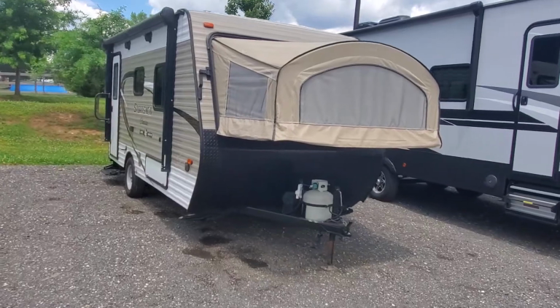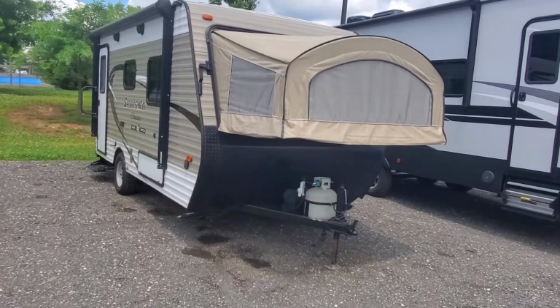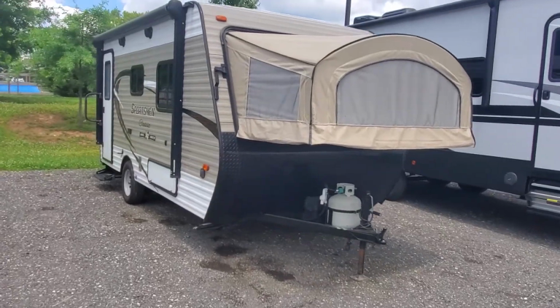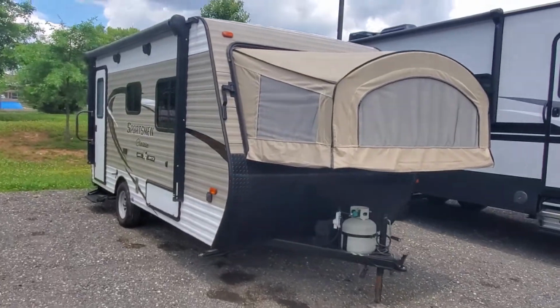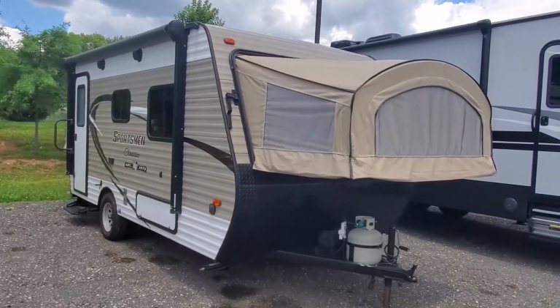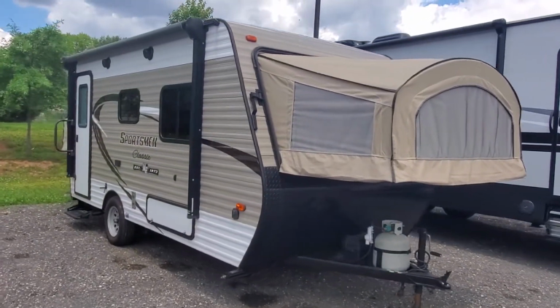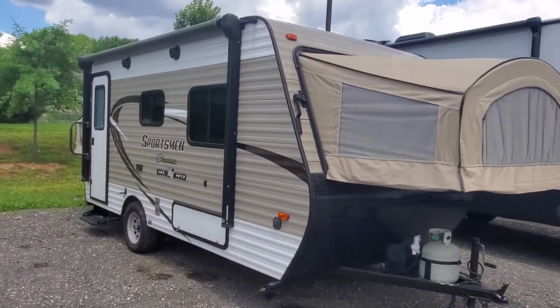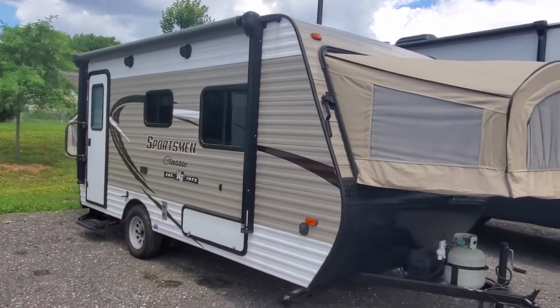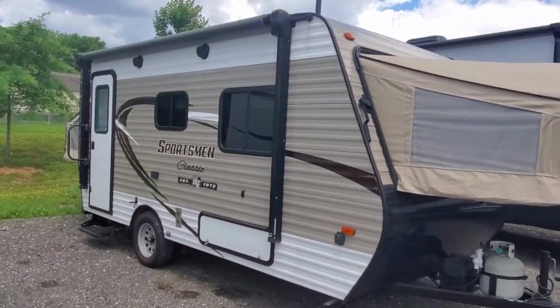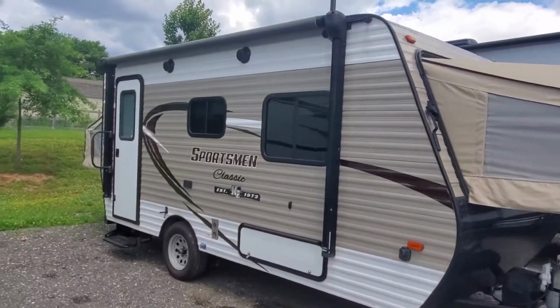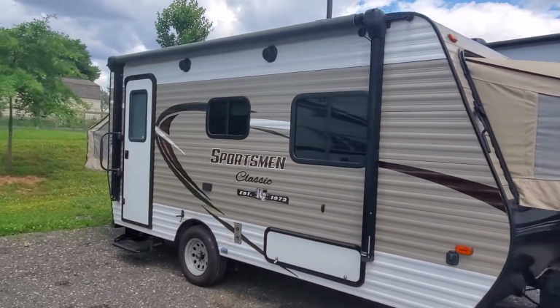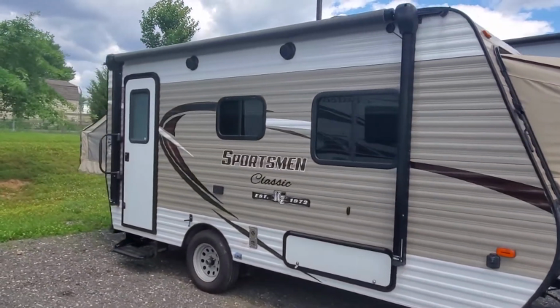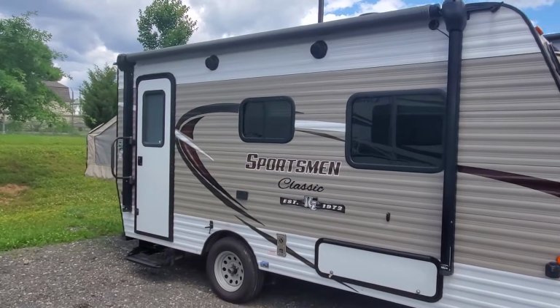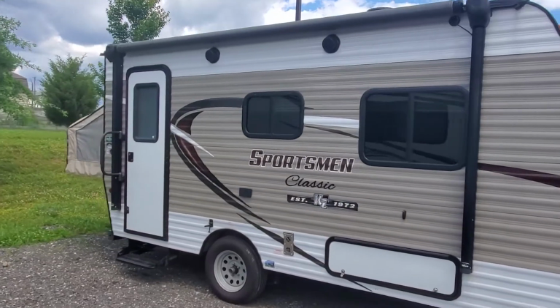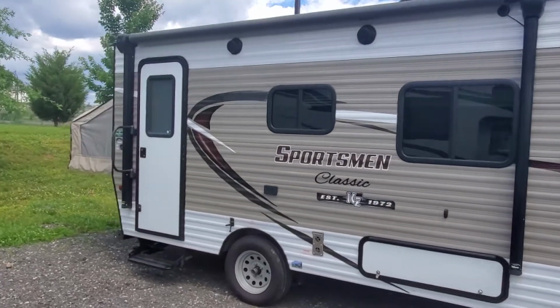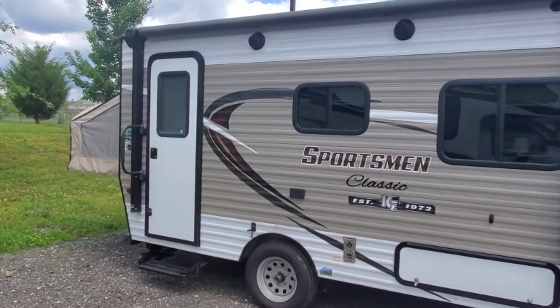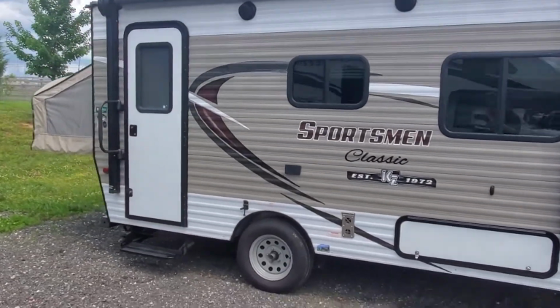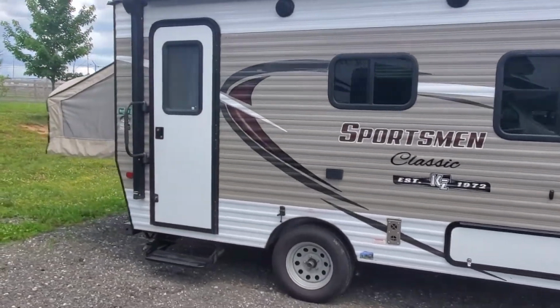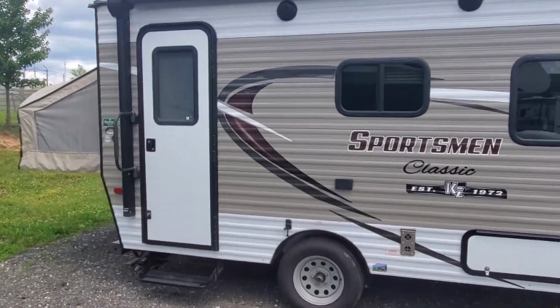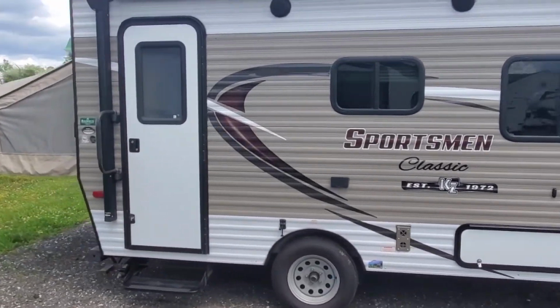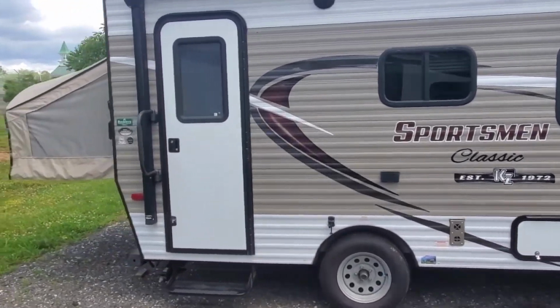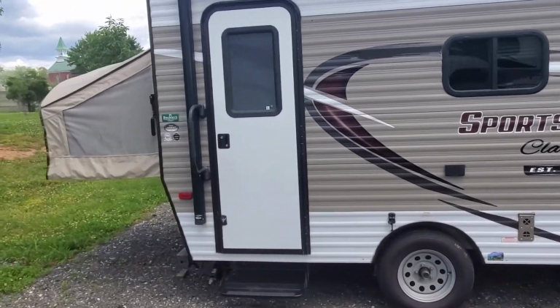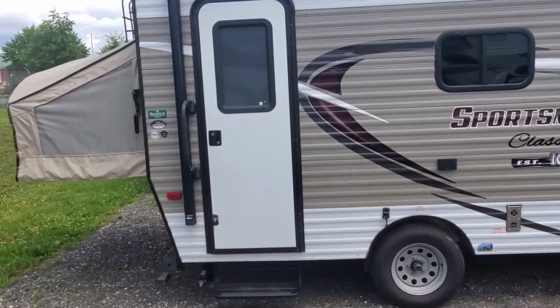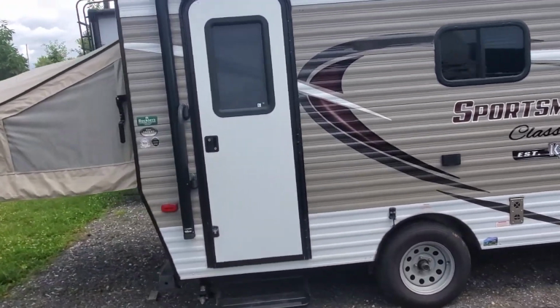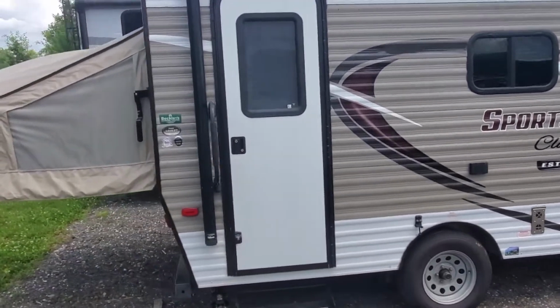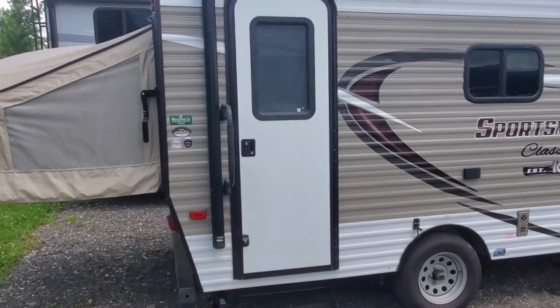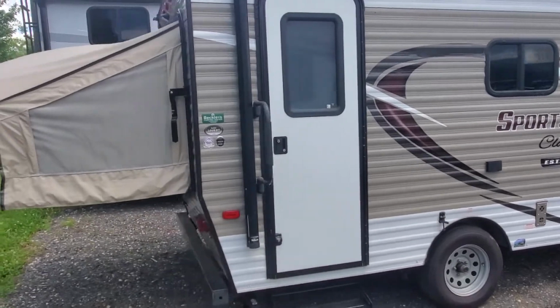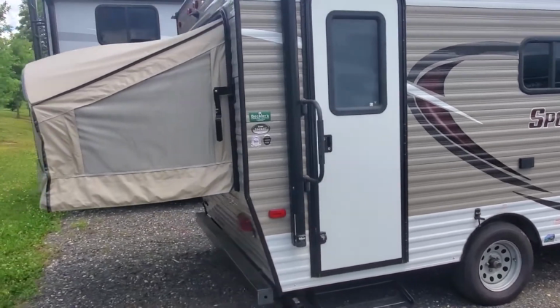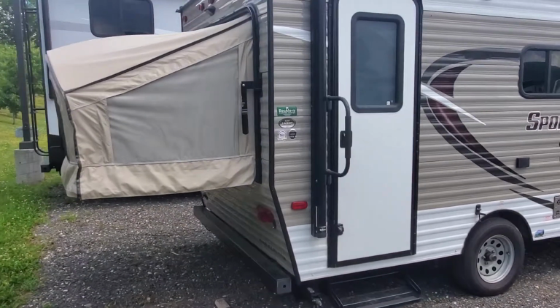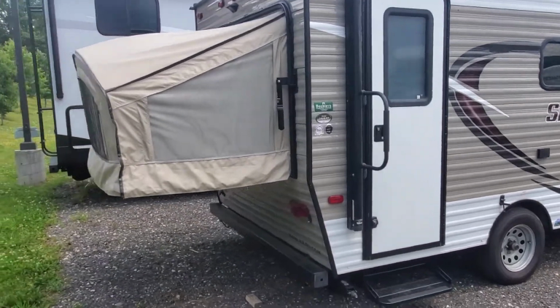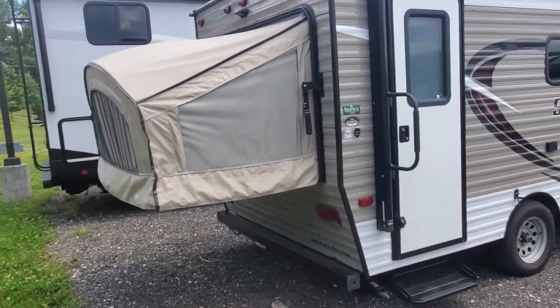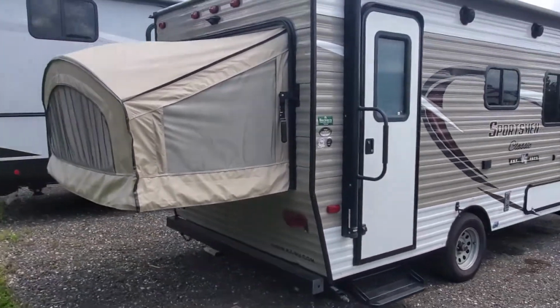Hey folks, this is Alex the eBay guy here at Beckley's RVs in Thurmont, Maryland. And here we have one of two that we got traded in this week. Classic 160 RBTs.